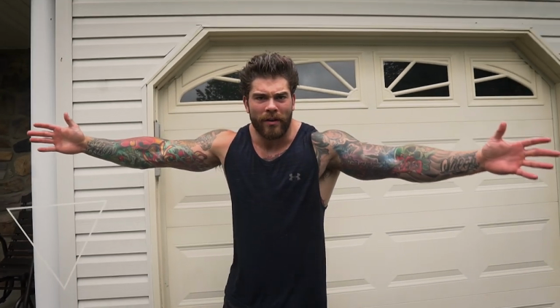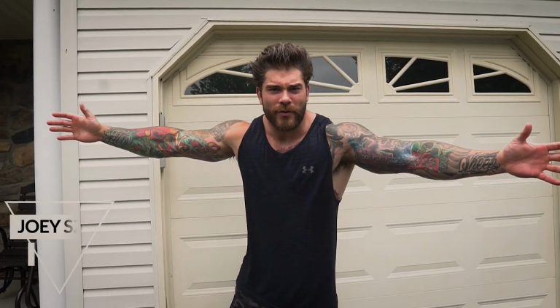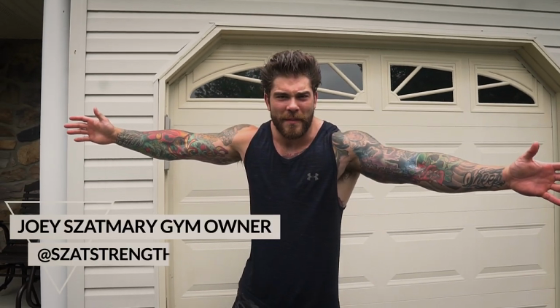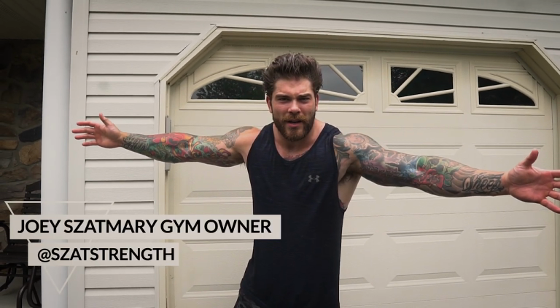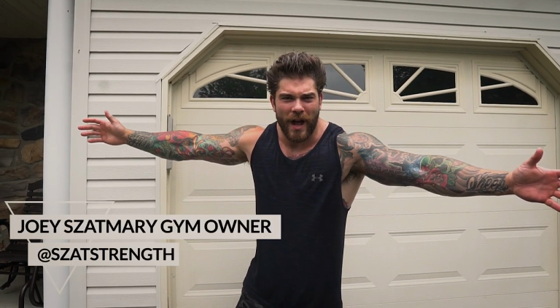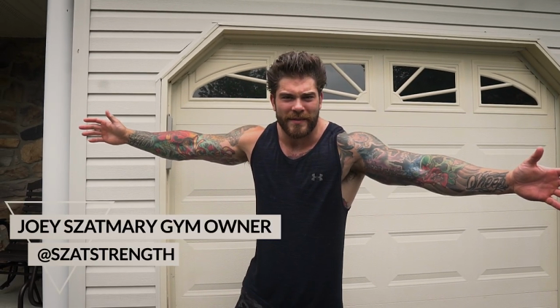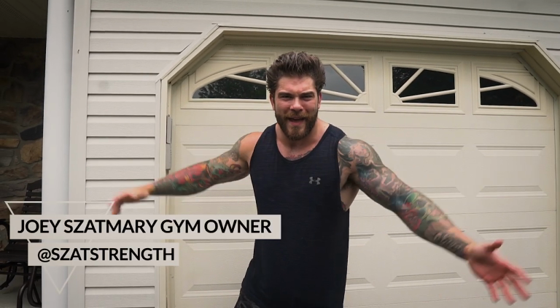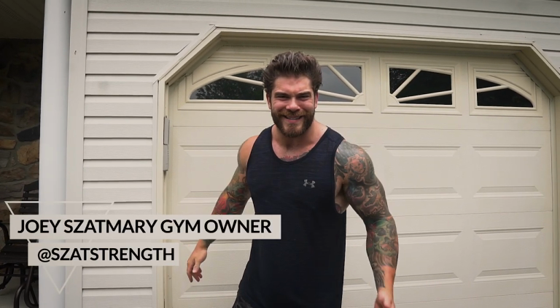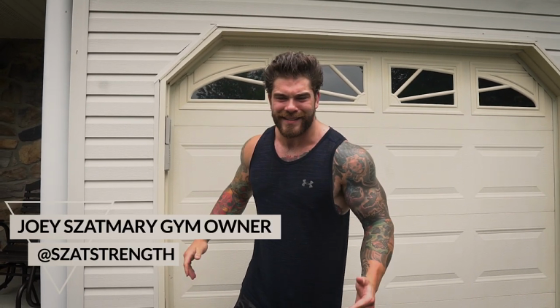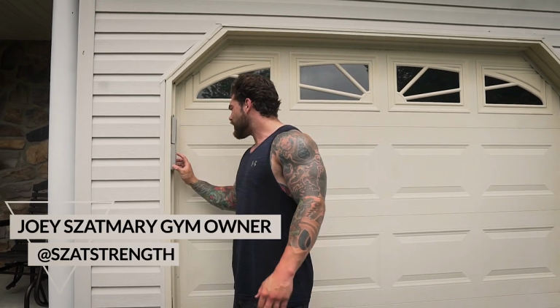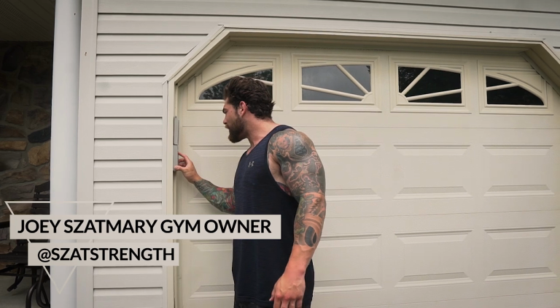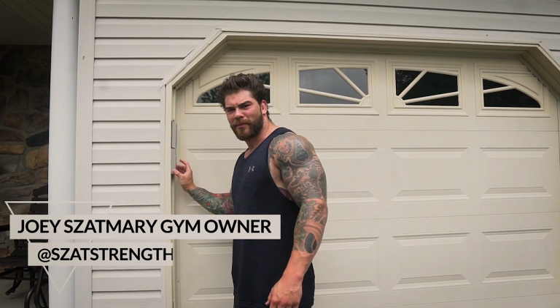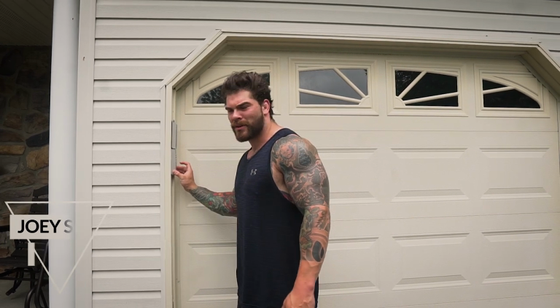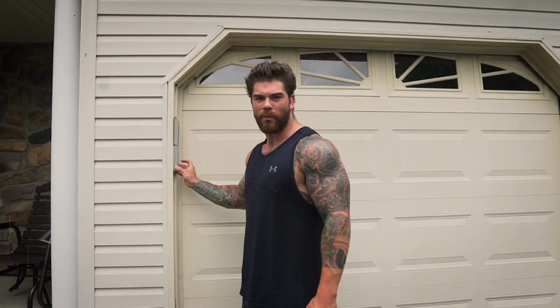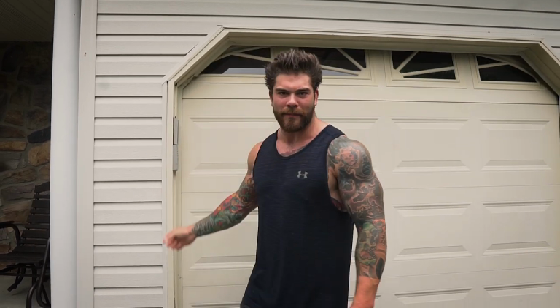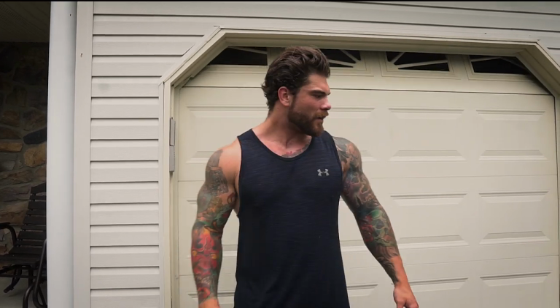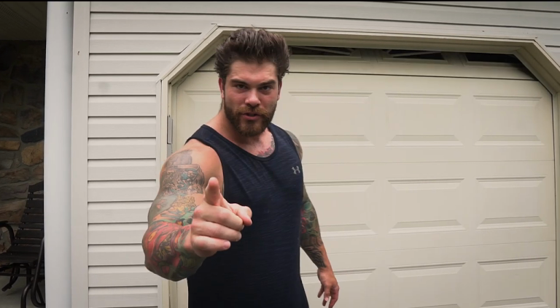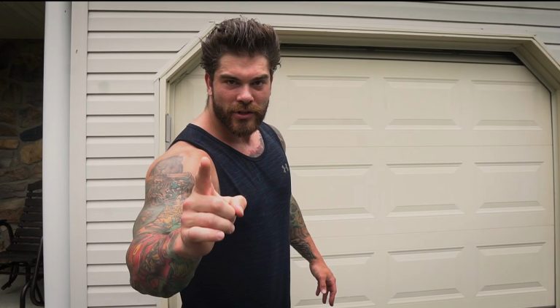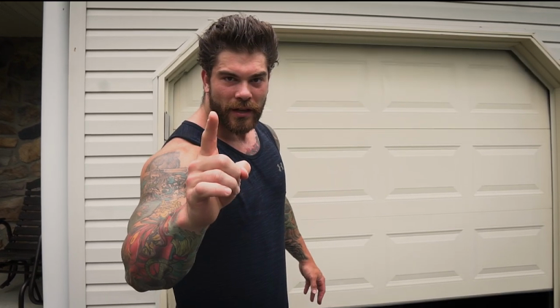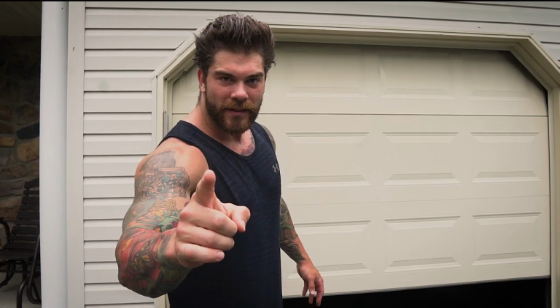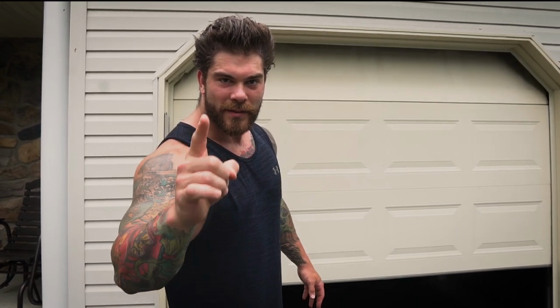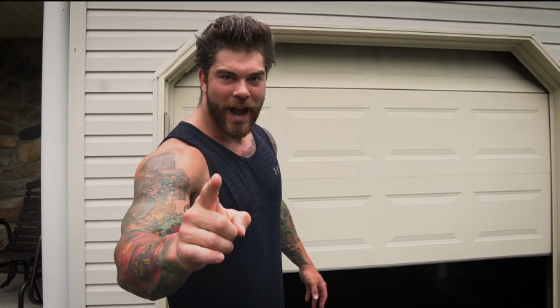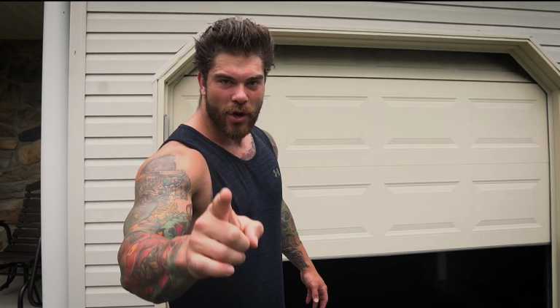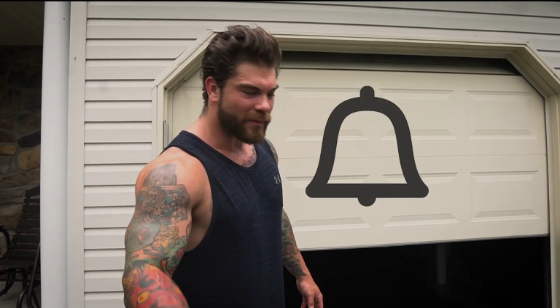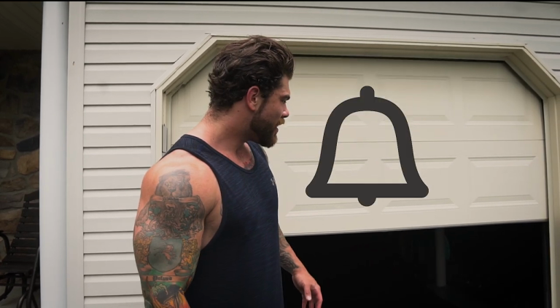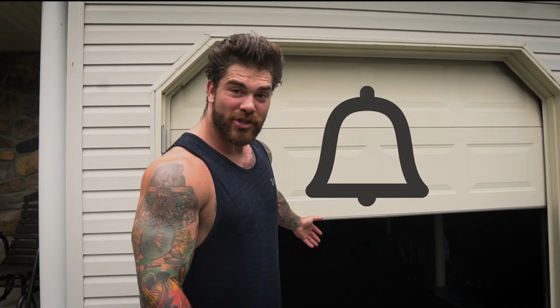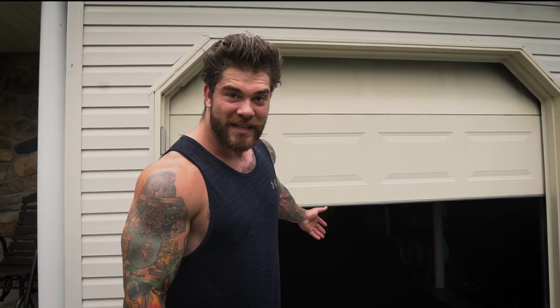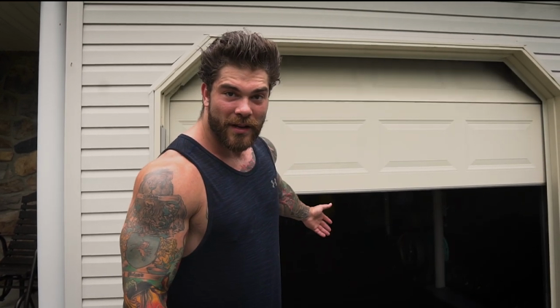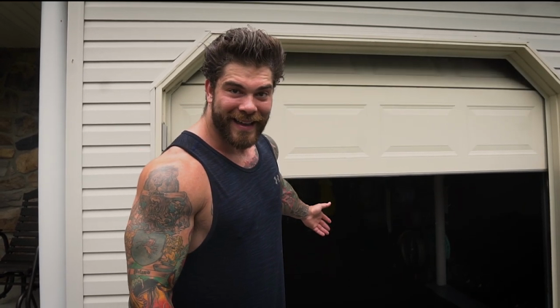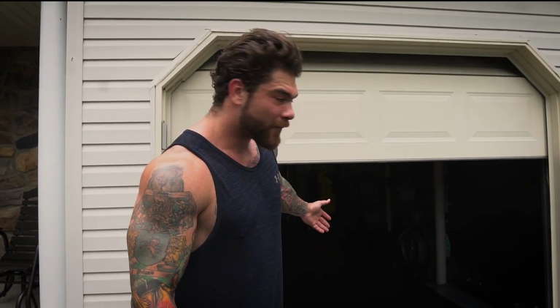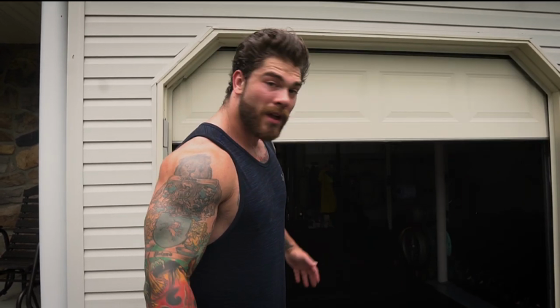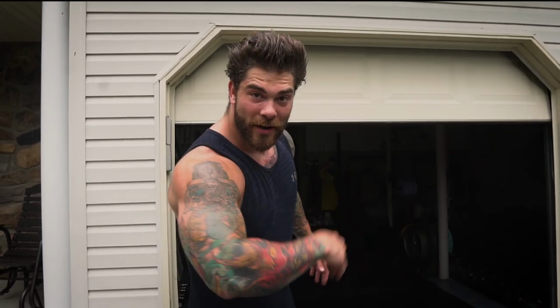Welcome to the infamous garage gym setup at Zat Strength's house. Let's type in the secret password — welcome! If you're new to the channel, make sure you like the video, subscribe, and hit the notification bell. I'm going to show you my secret bat cave, come on in.